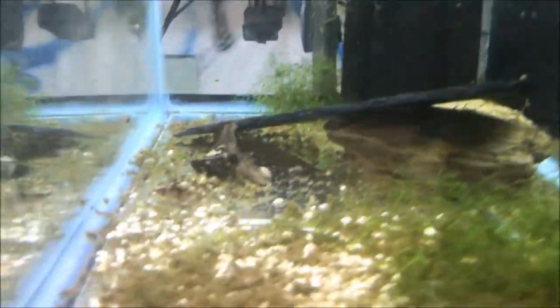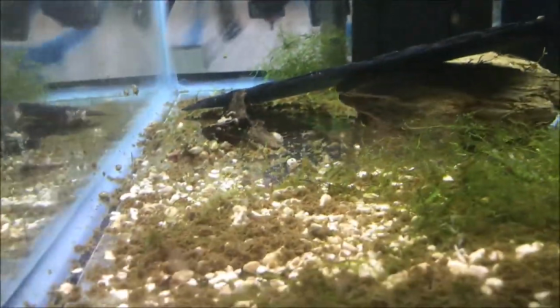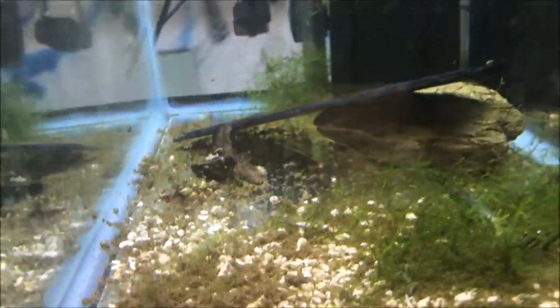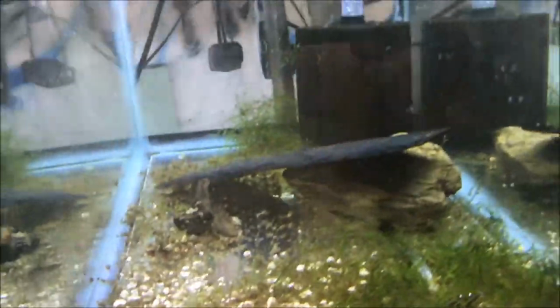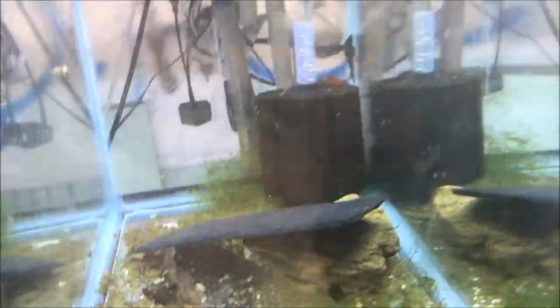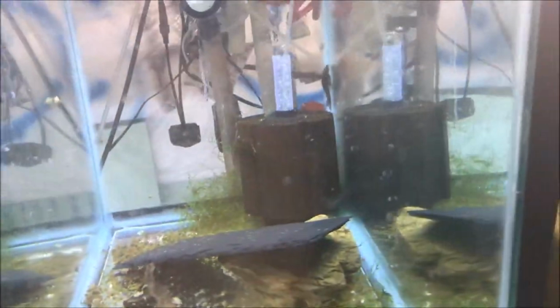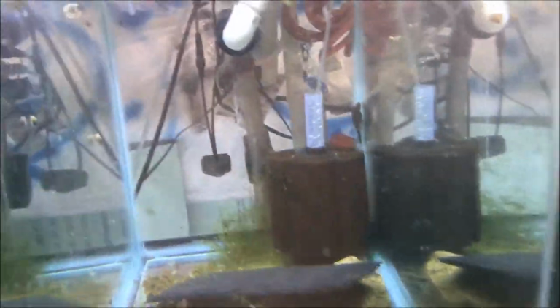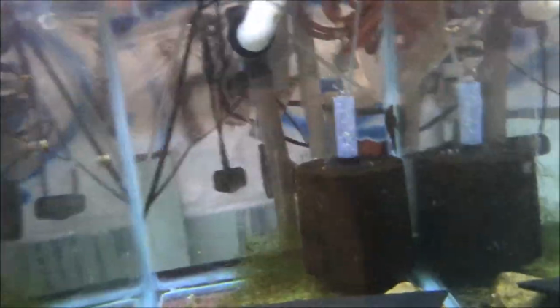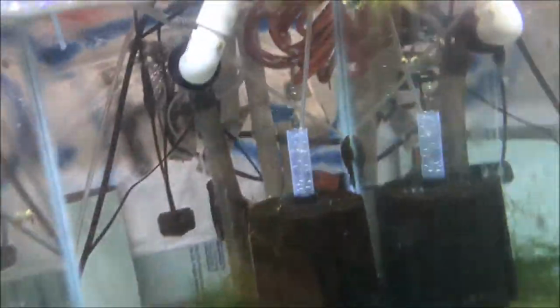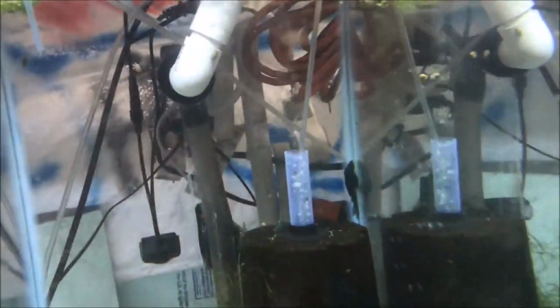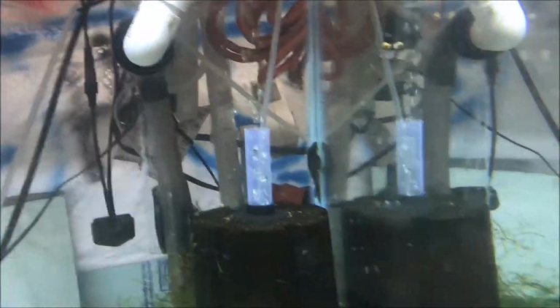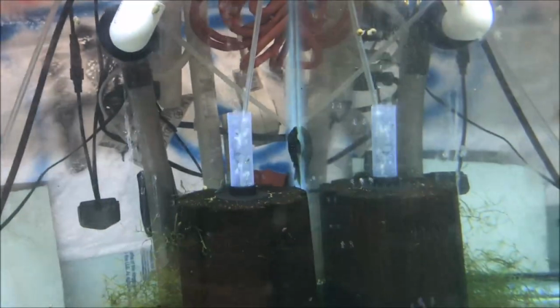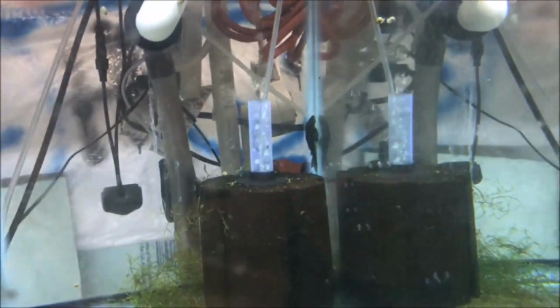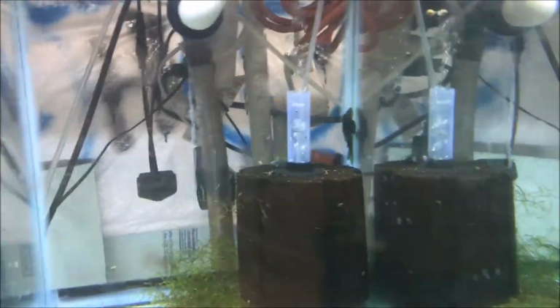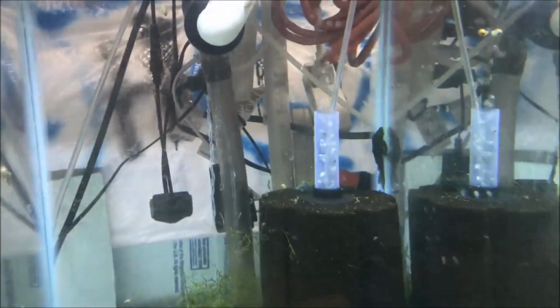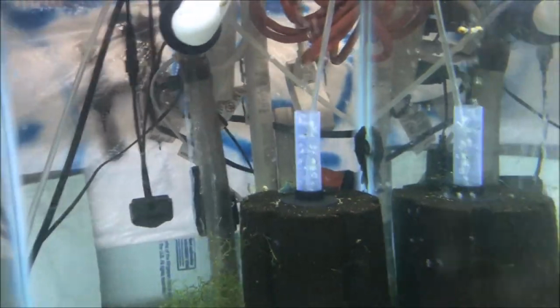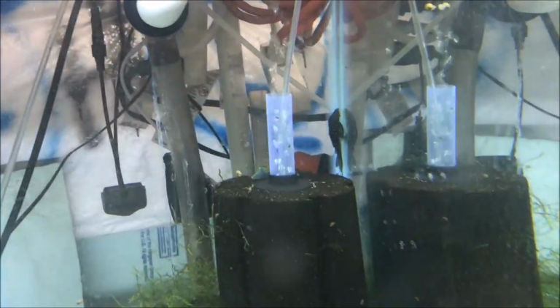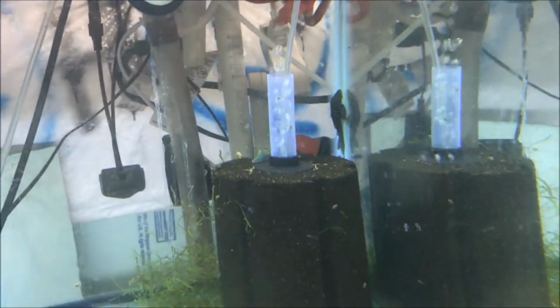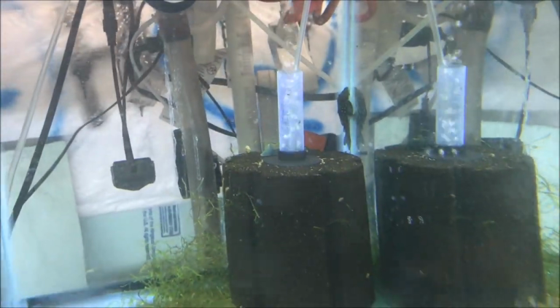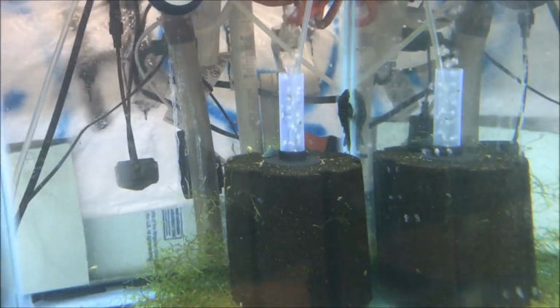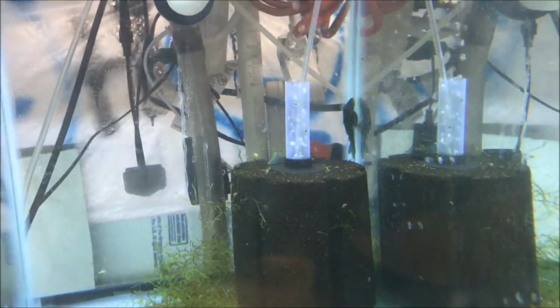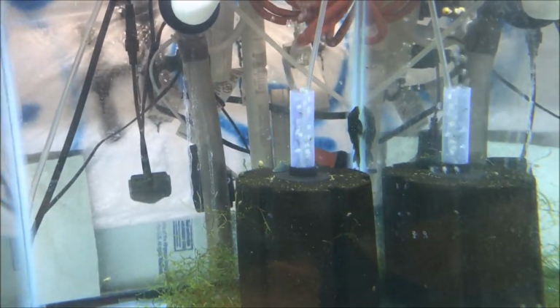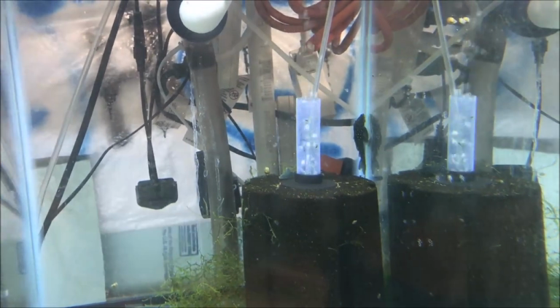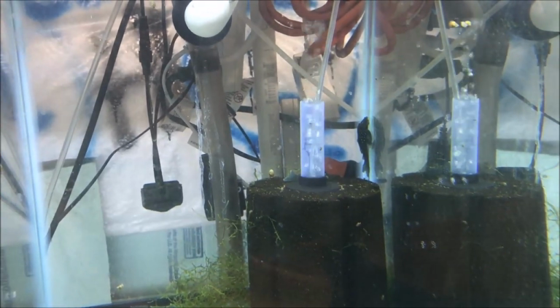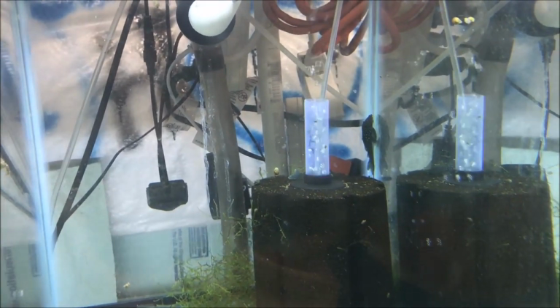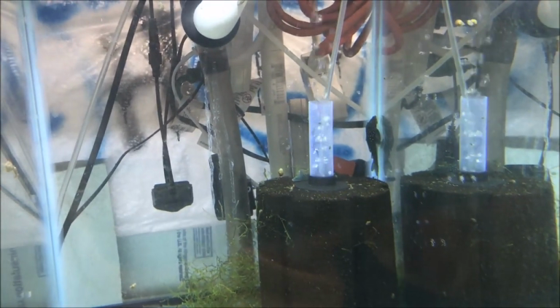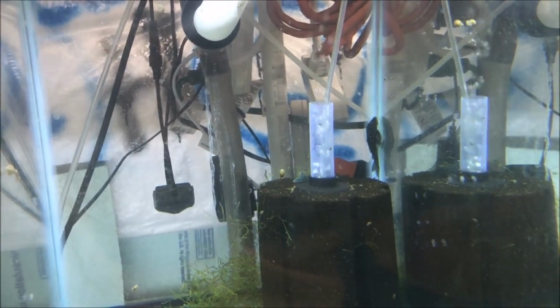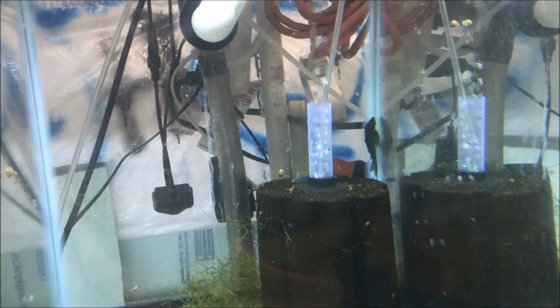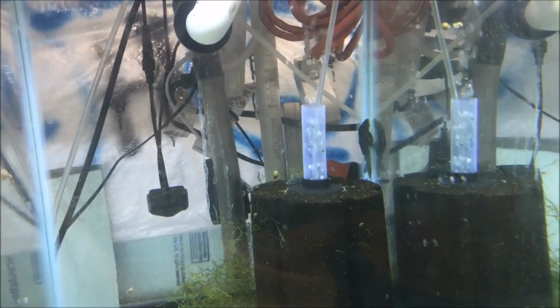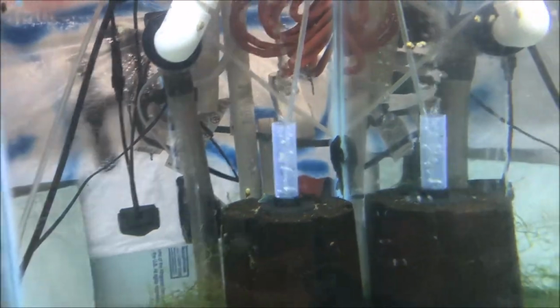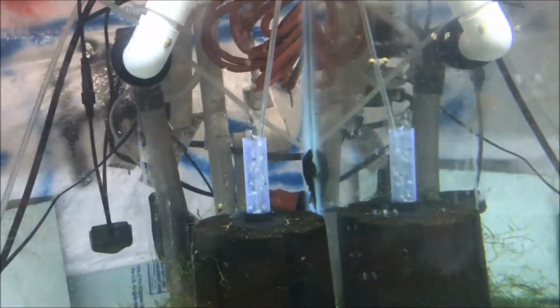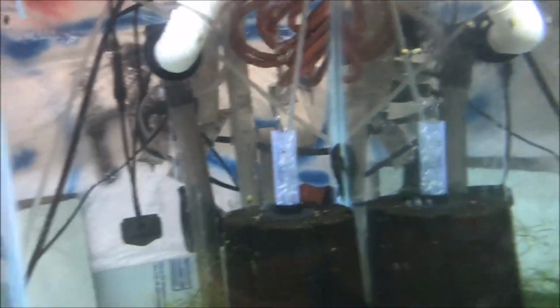I don't know where the other one is — probably on the back of that sponge filter, but I'm not really going to disturb him. I can see his tail behind the tube on the filter. So Zlatan's on the glass, the other one is right there.